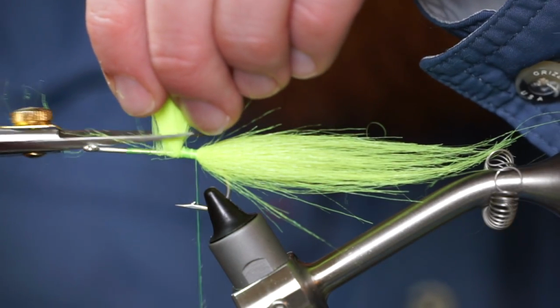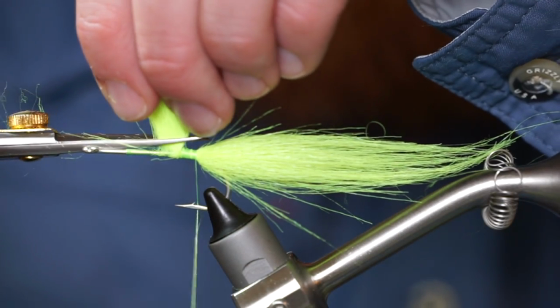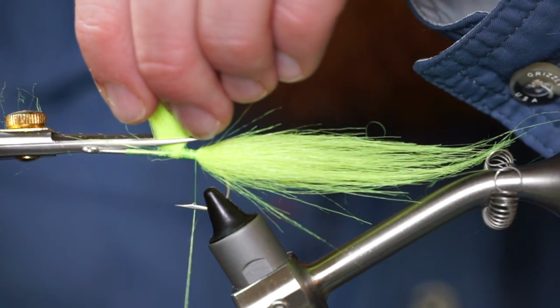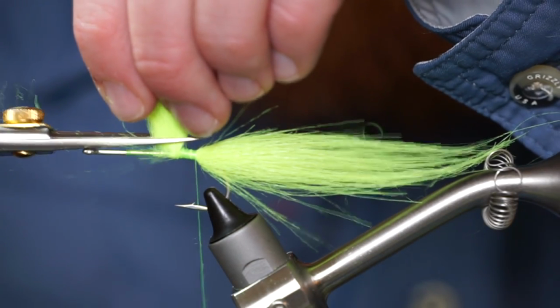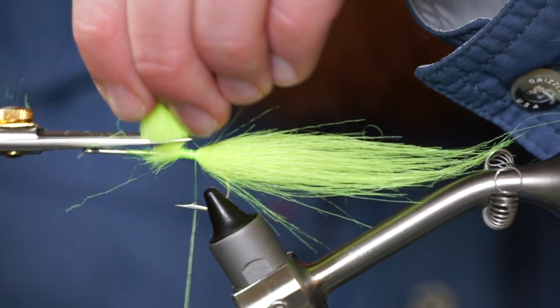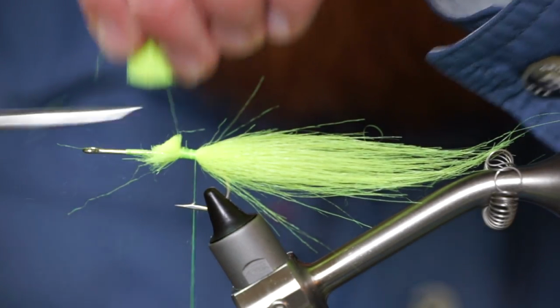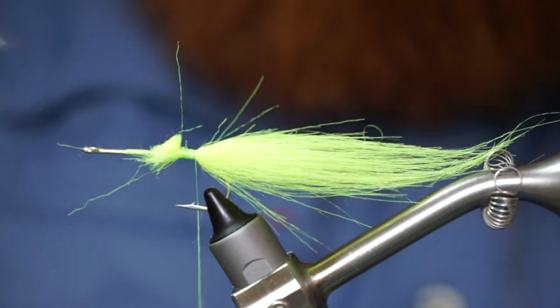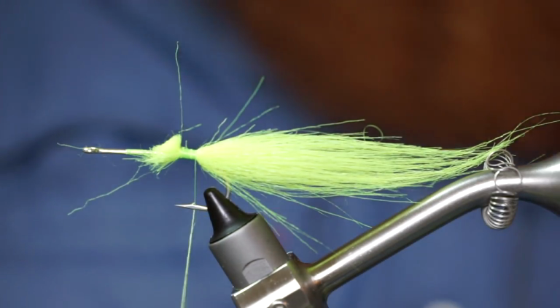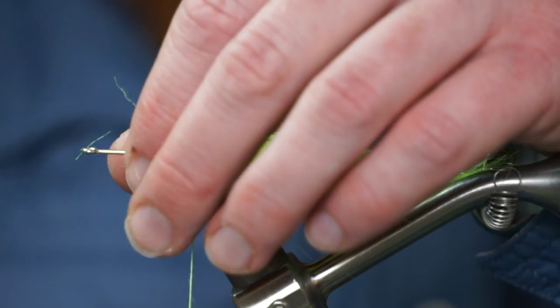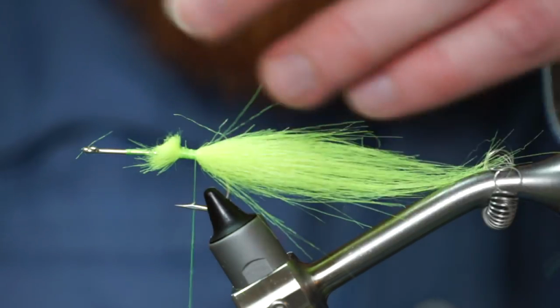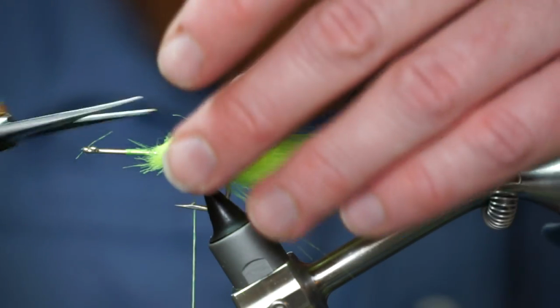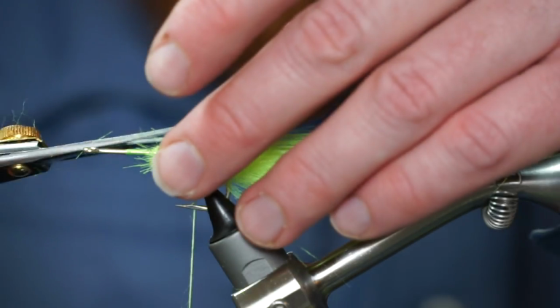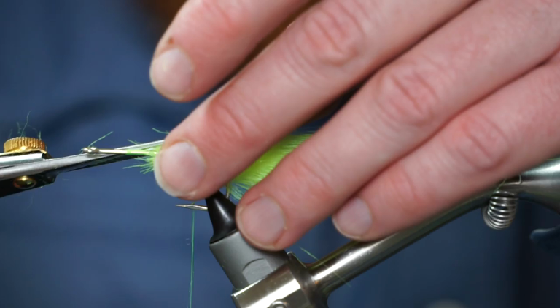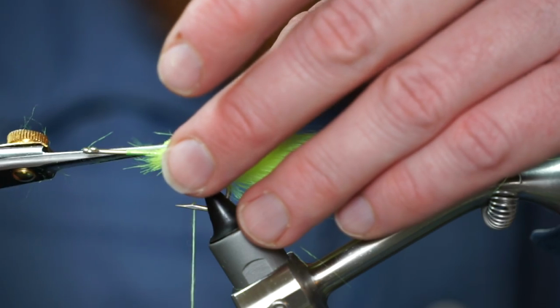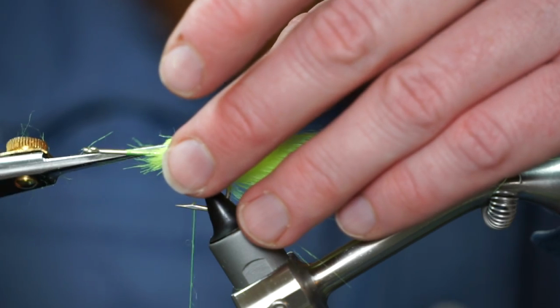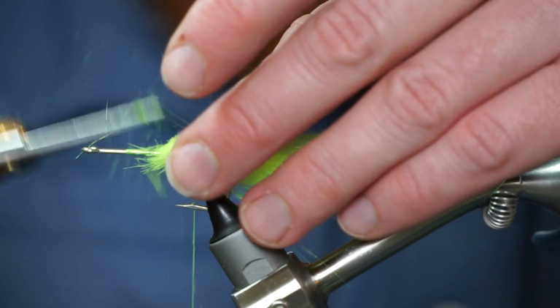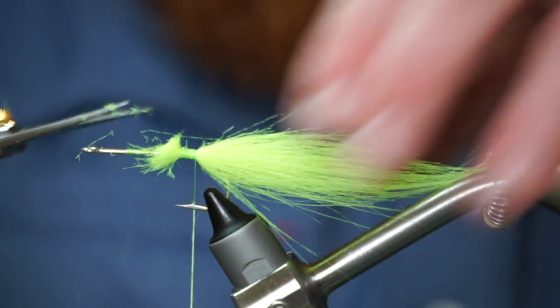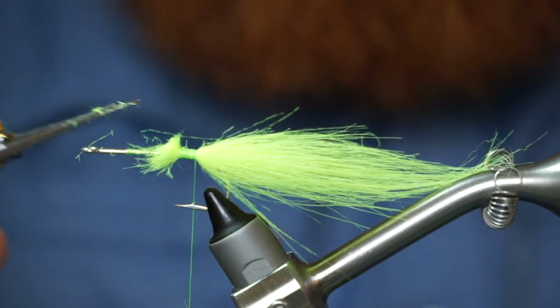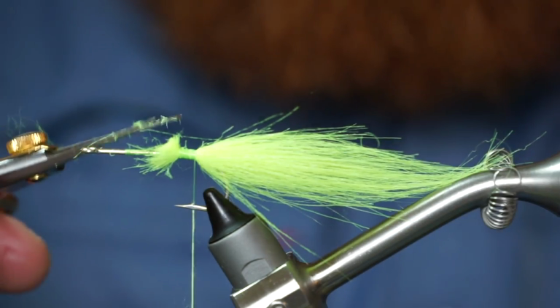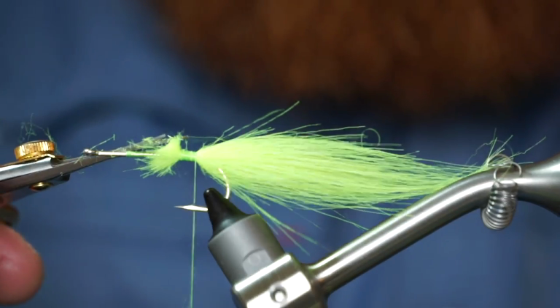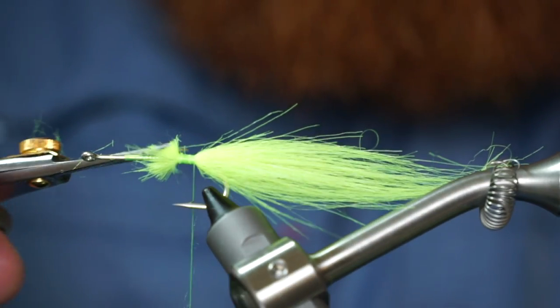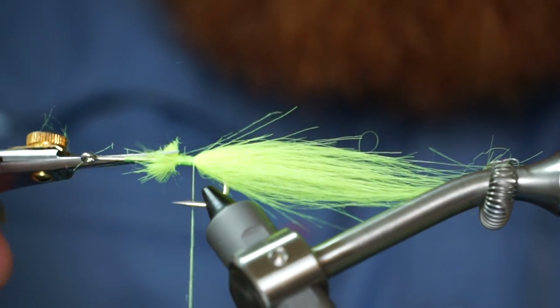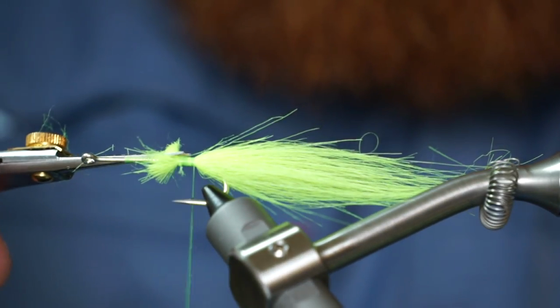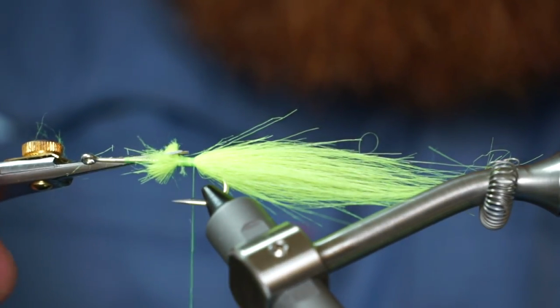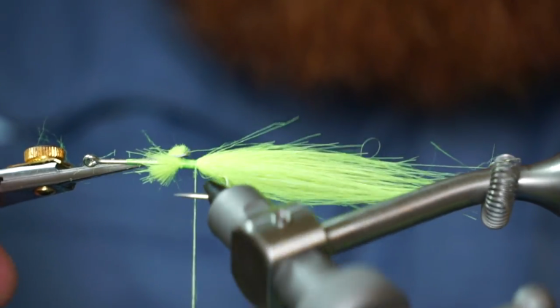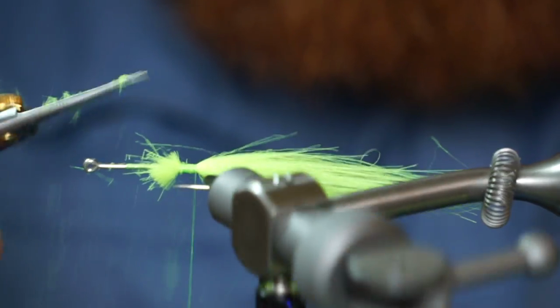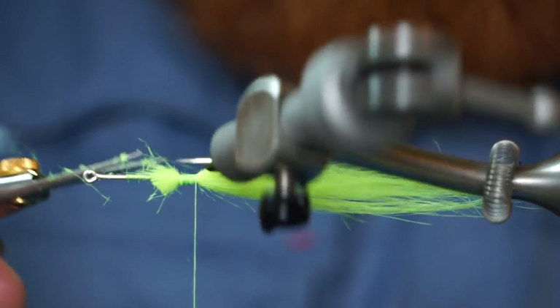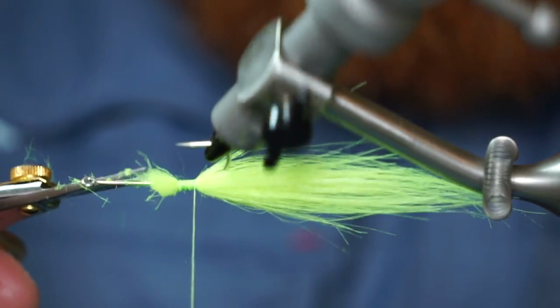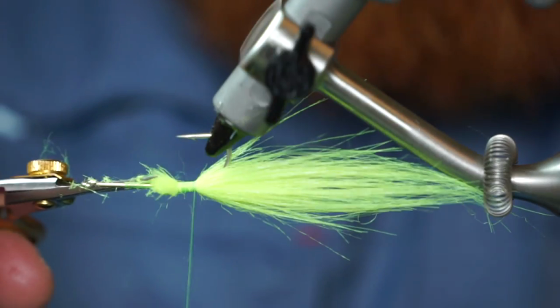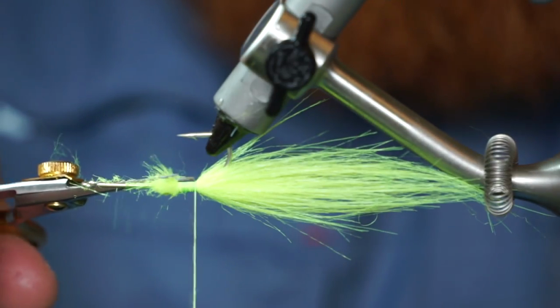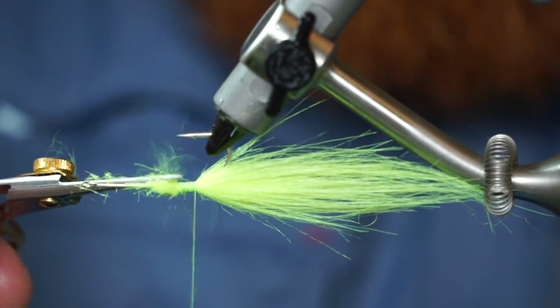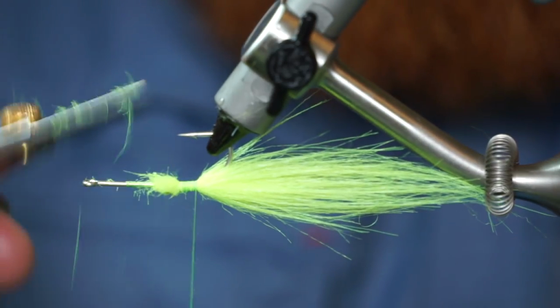Trim off the waist at an angle and trim the waist ends even more. This will allow a smooth taper to the body.